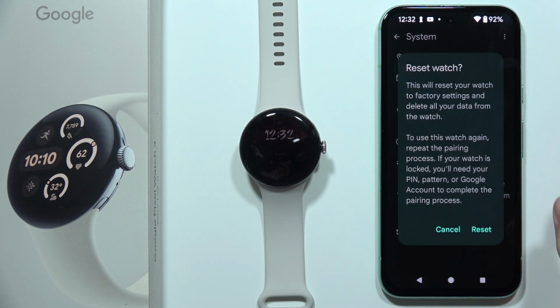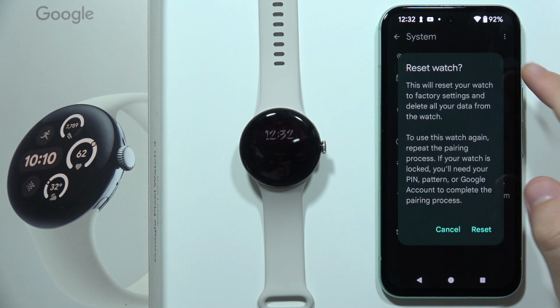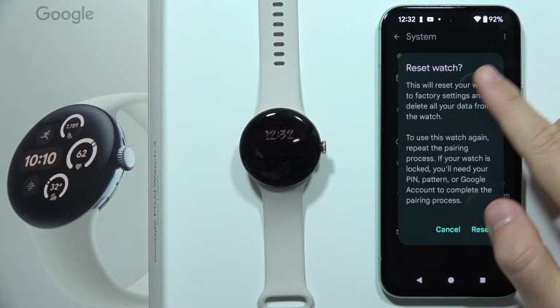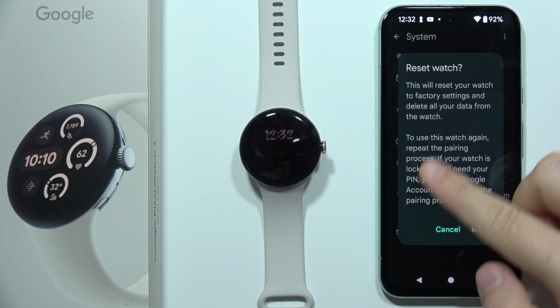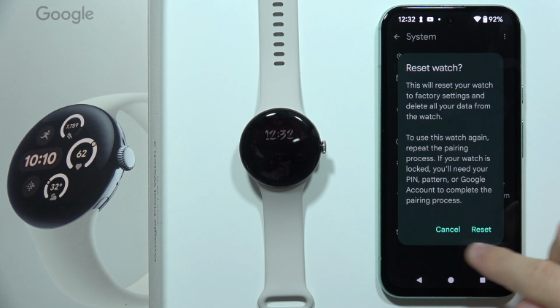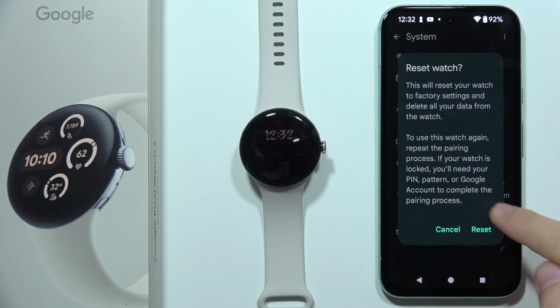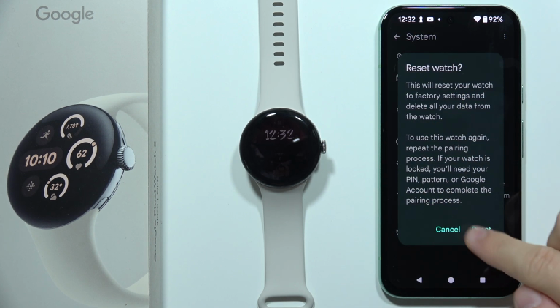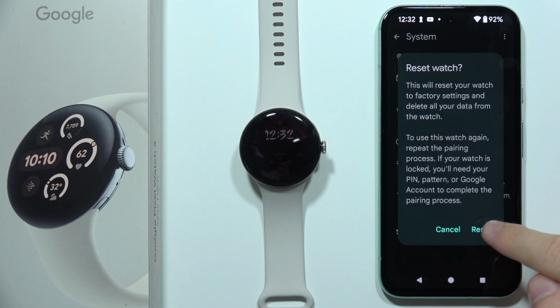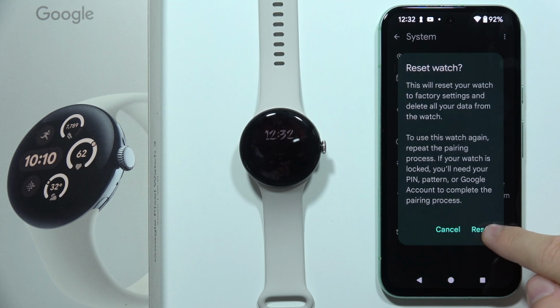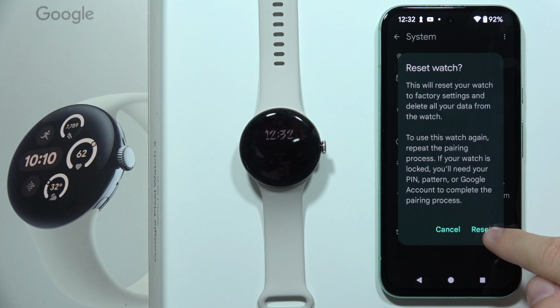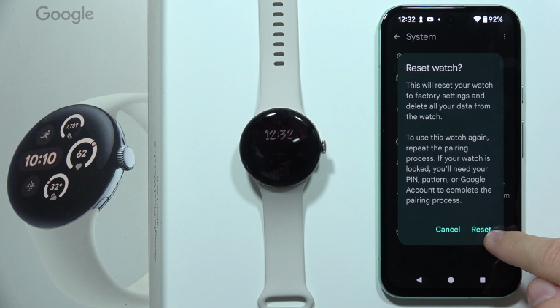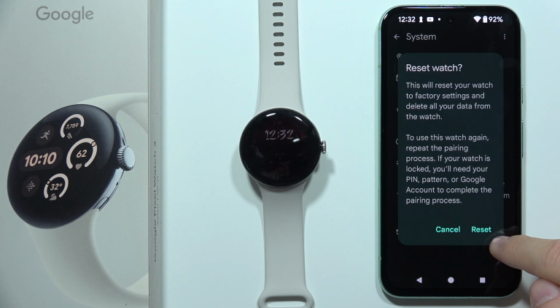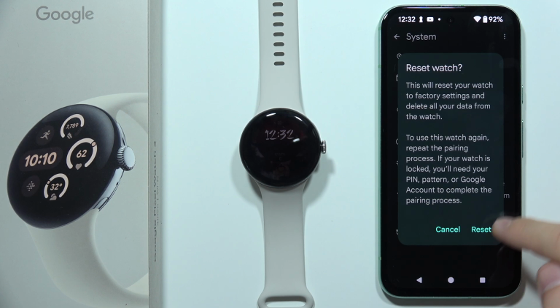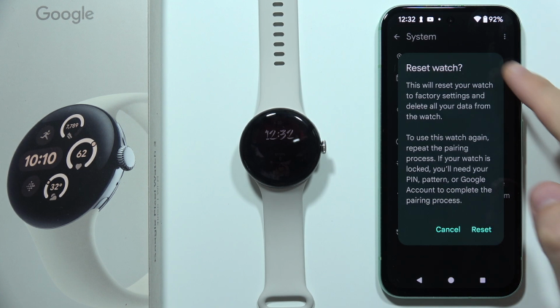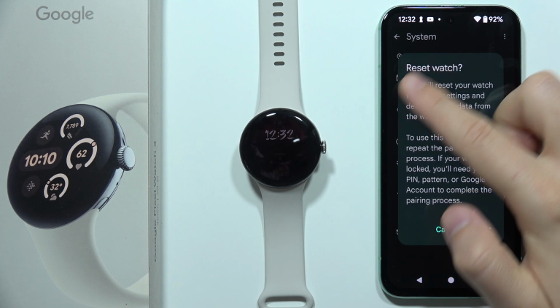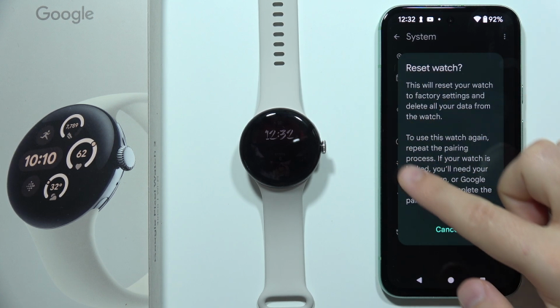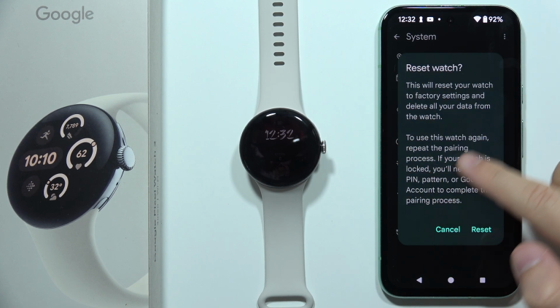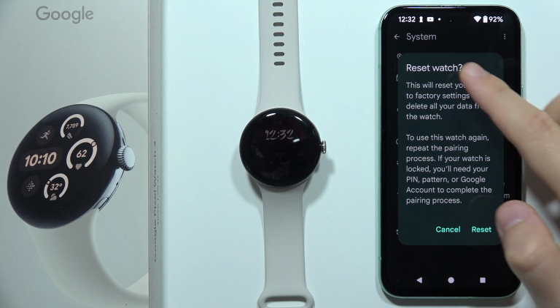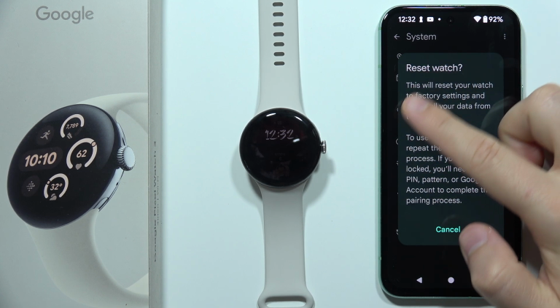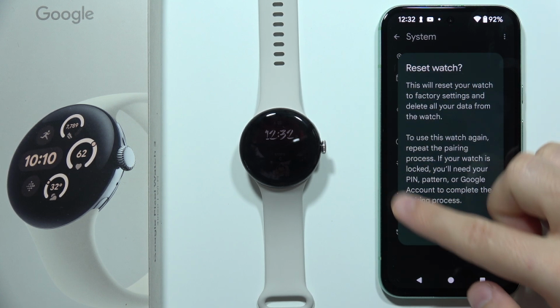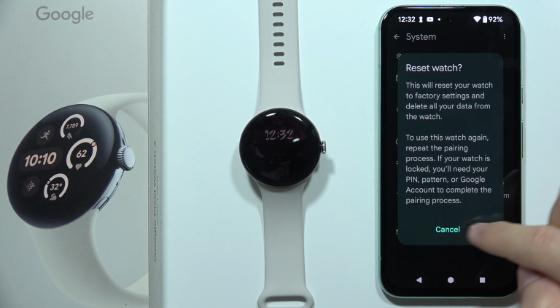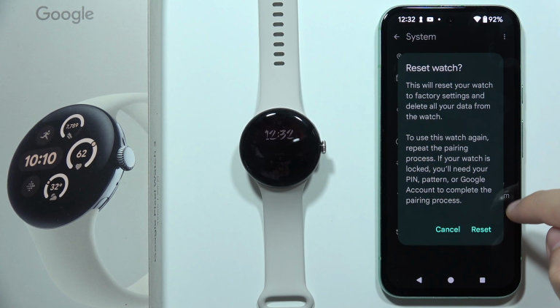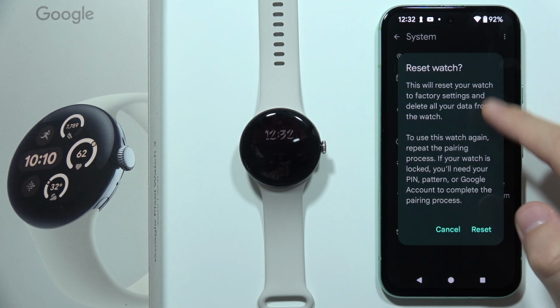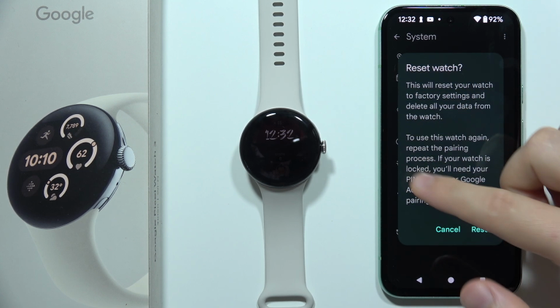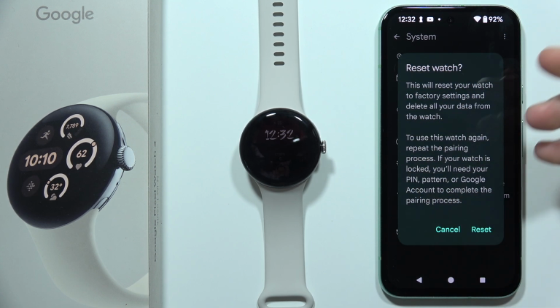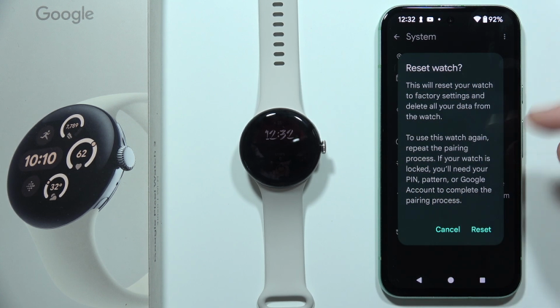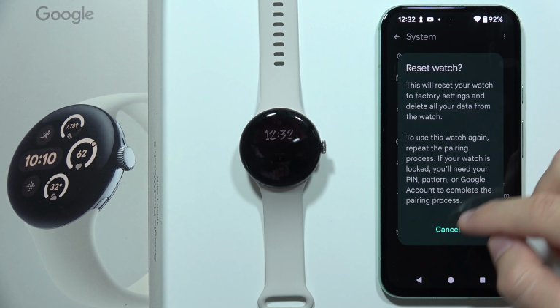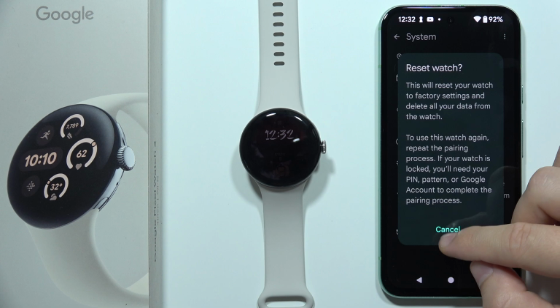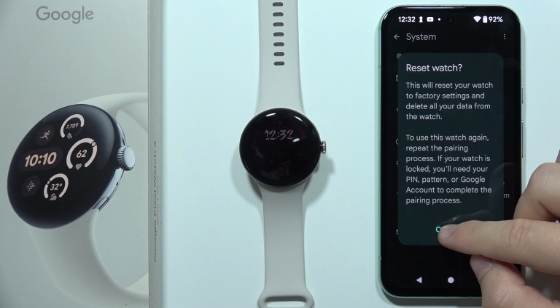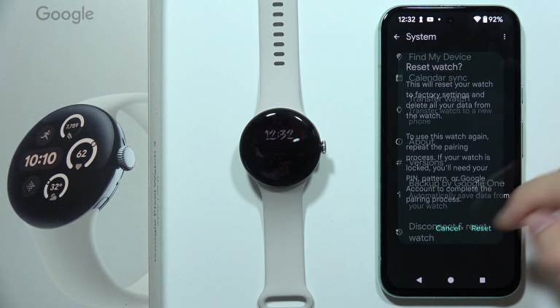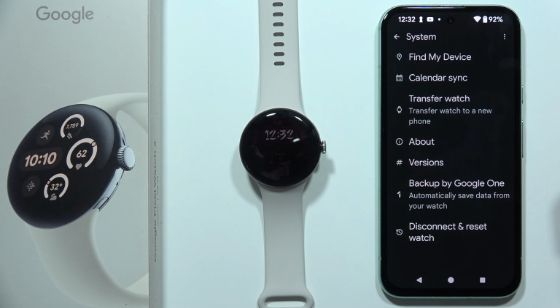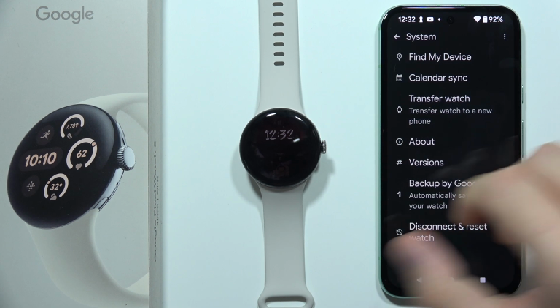Now all you have to do is click on the Reset button. It's important to read the description — basically you will remove everything from your watch.